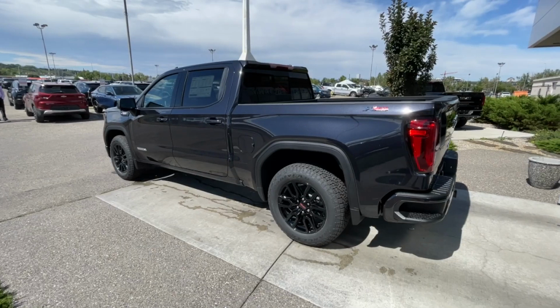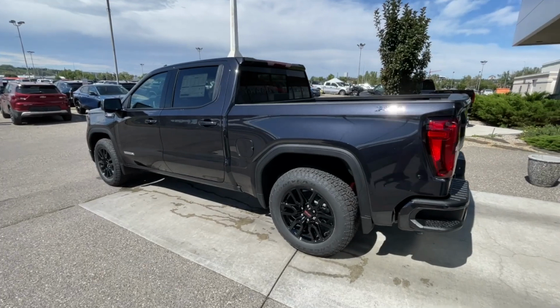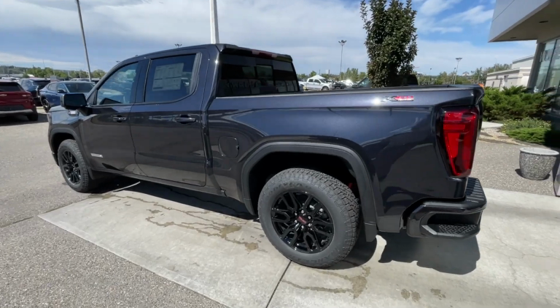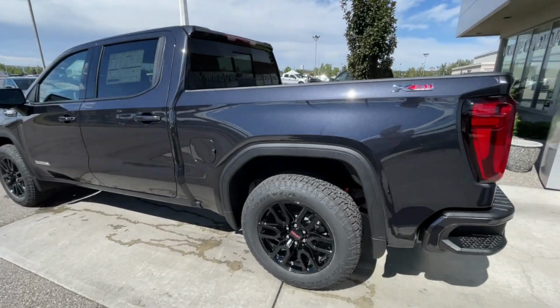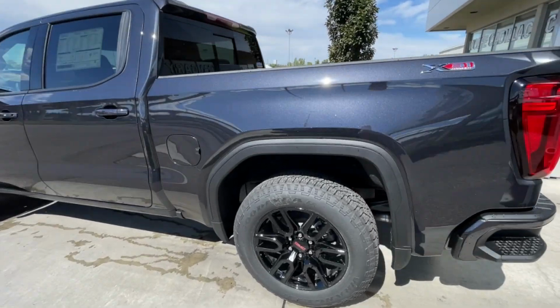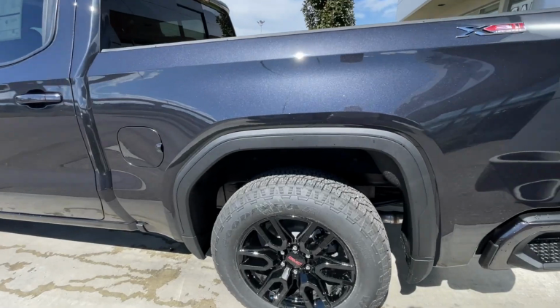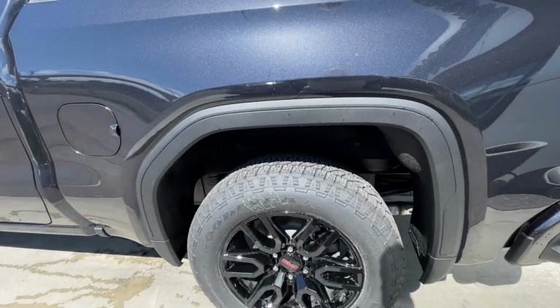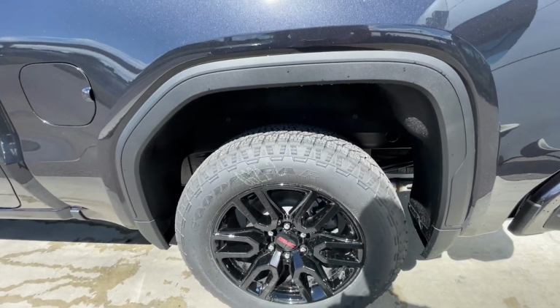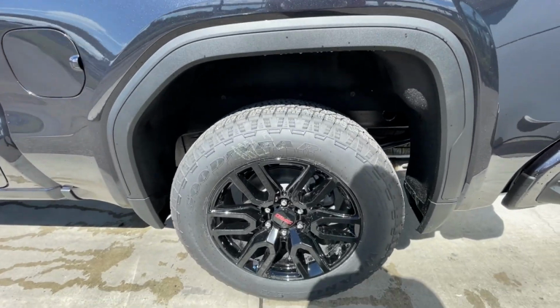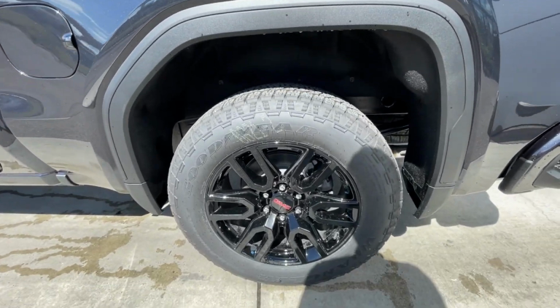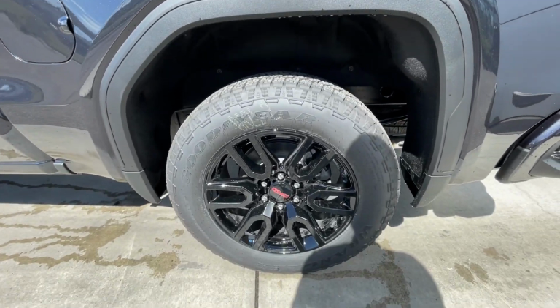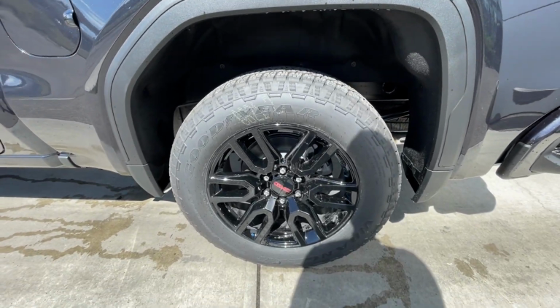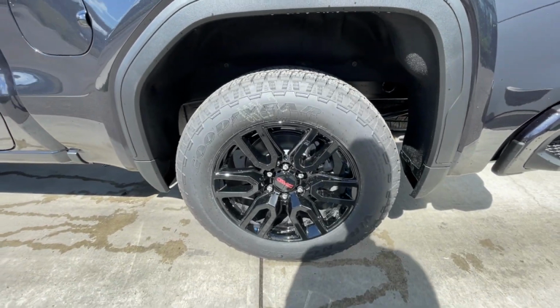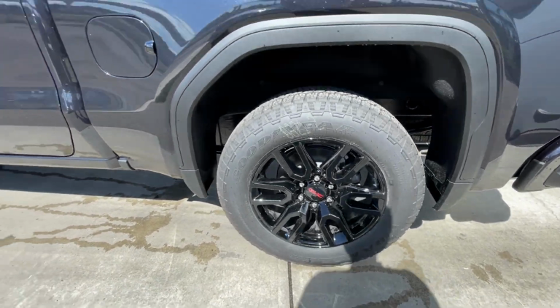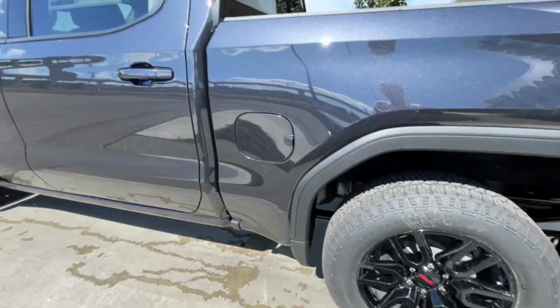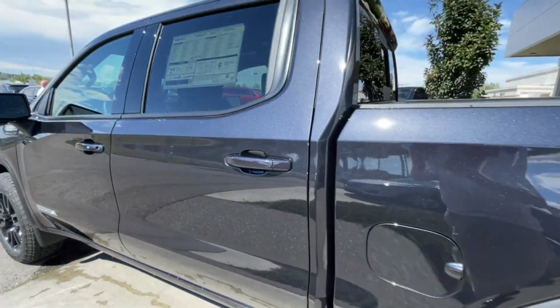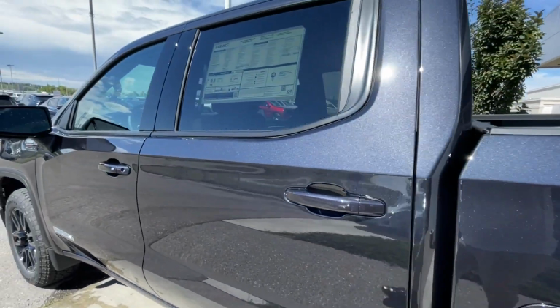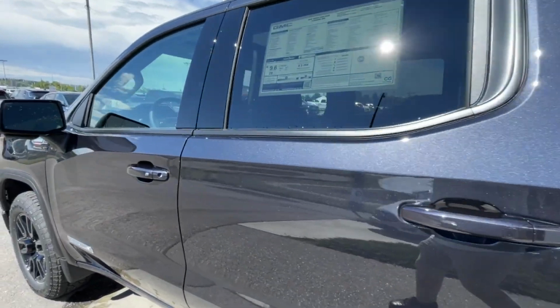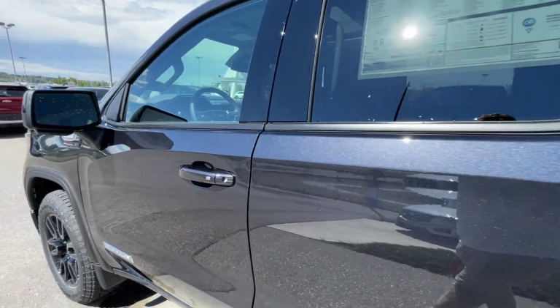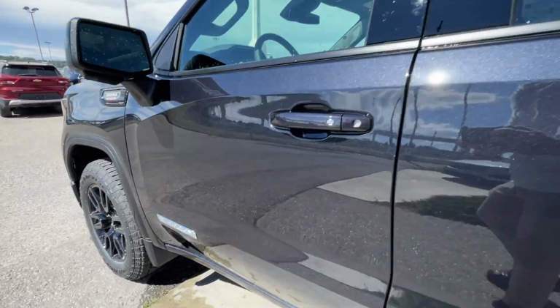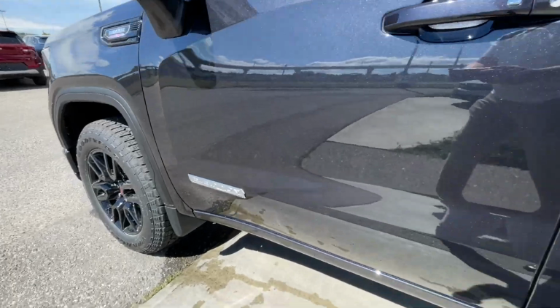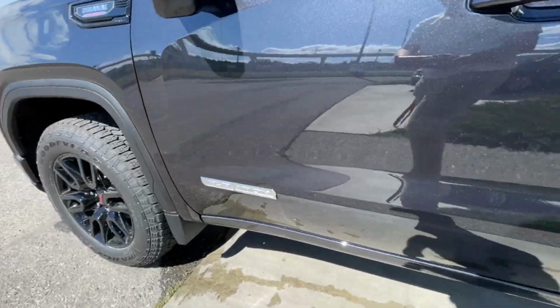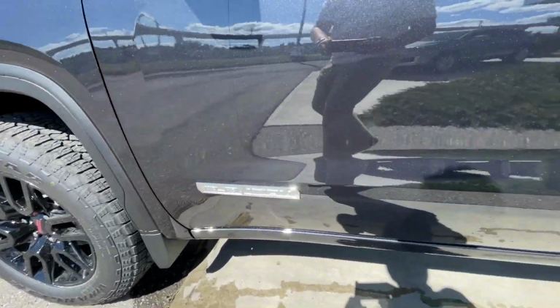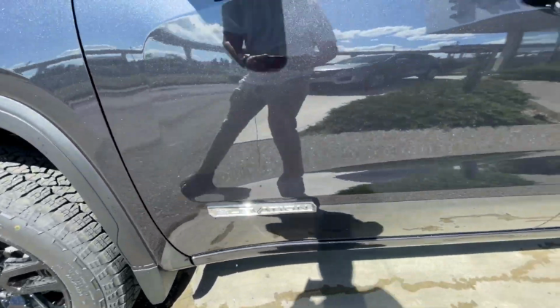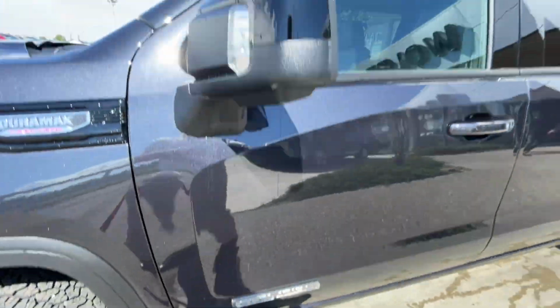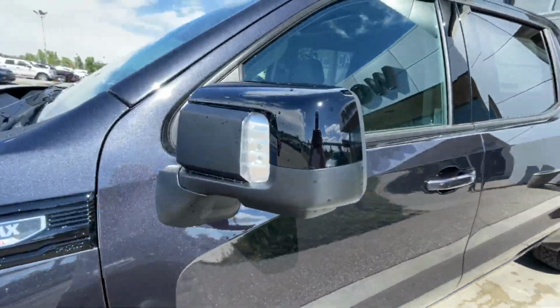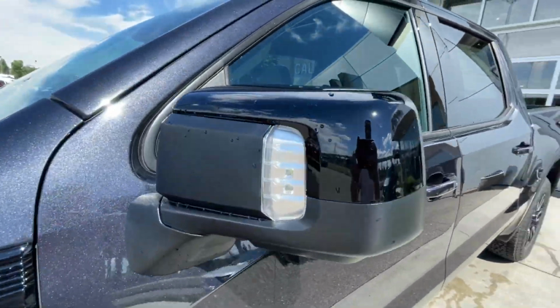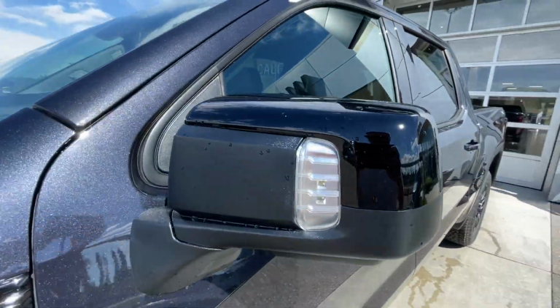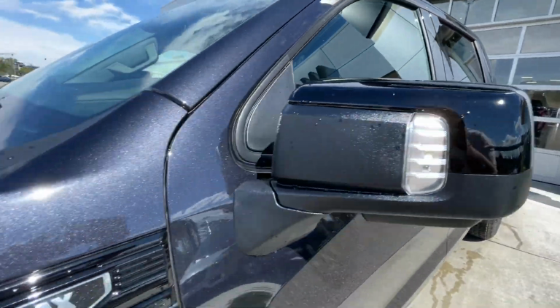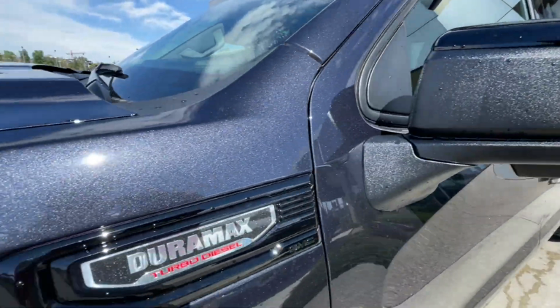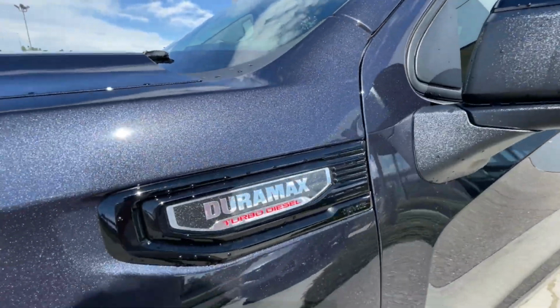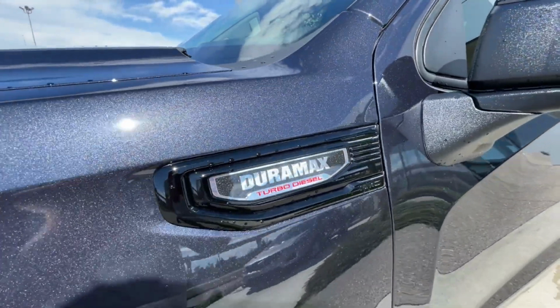Taking a look at the exterior of the Sierra, starting off with the 20-inch wheels paired up with Goodyear Wrangler tires. We have paint-matched door handles, Elevation badges on the doors, blacked-out mirrors with LEDs, and Duramax plaques on the fenders.